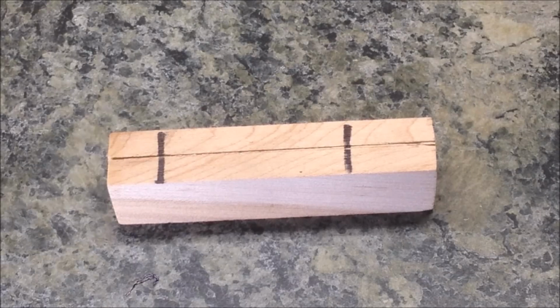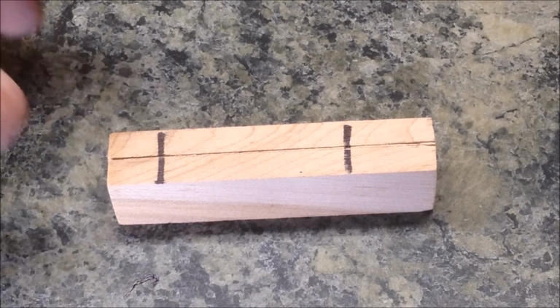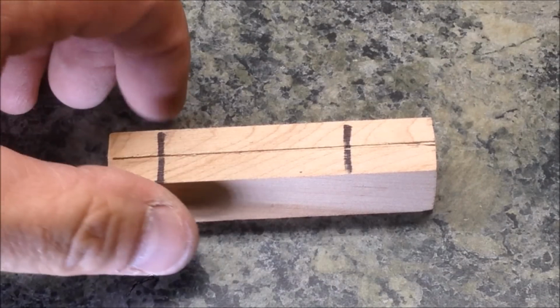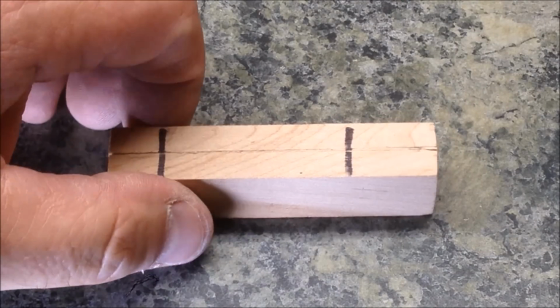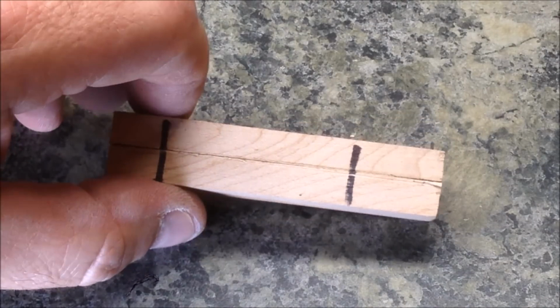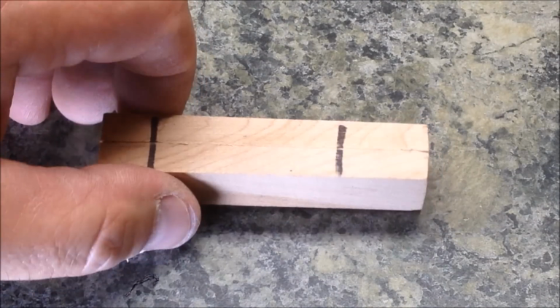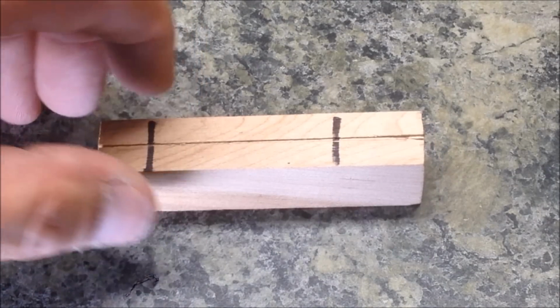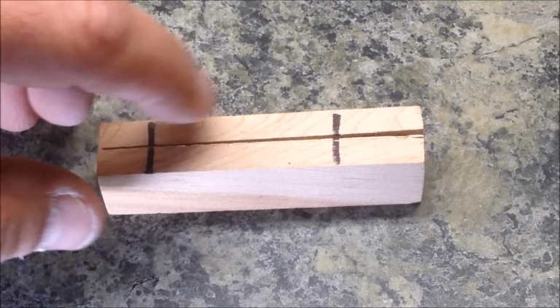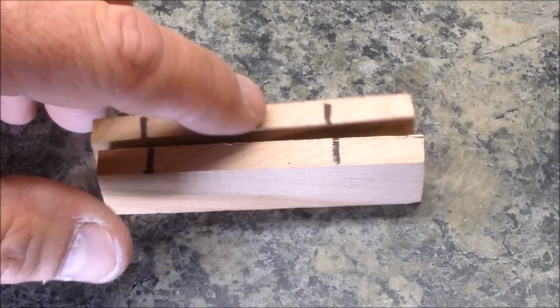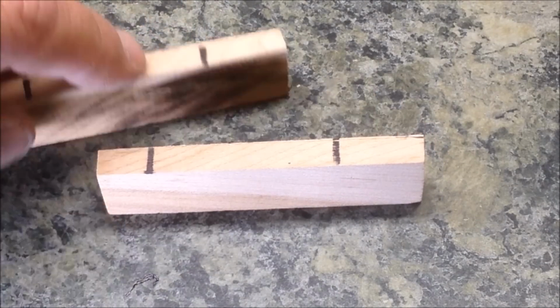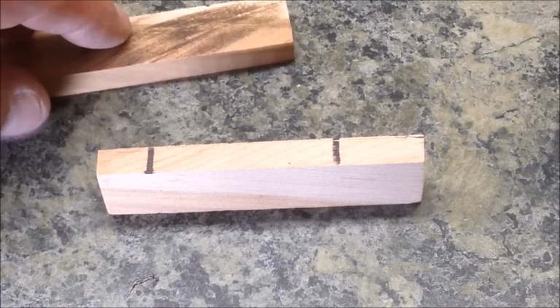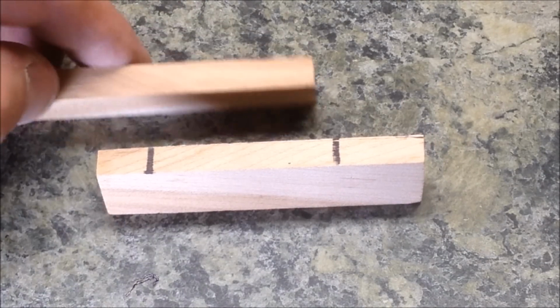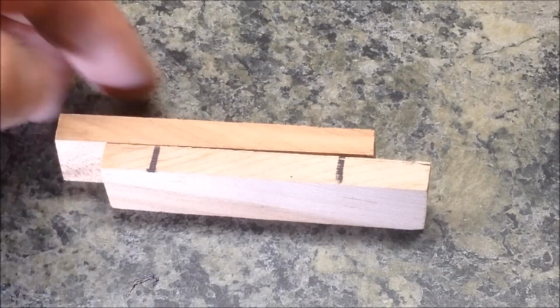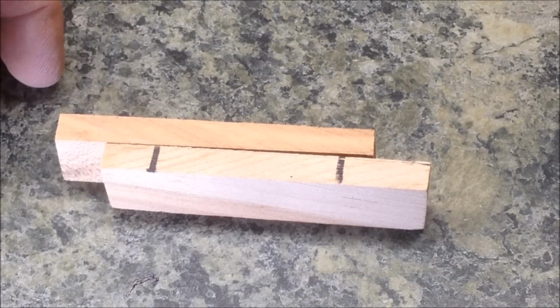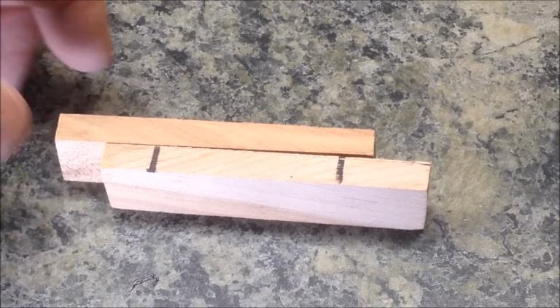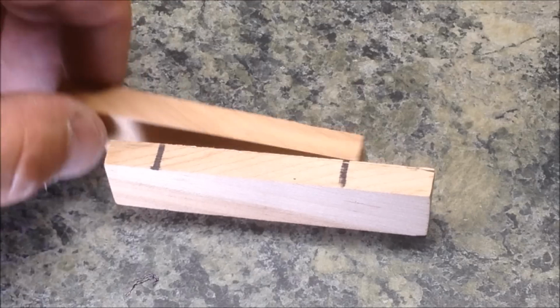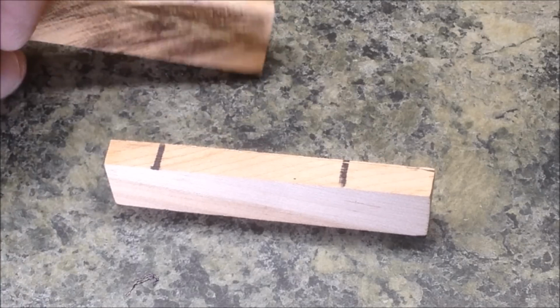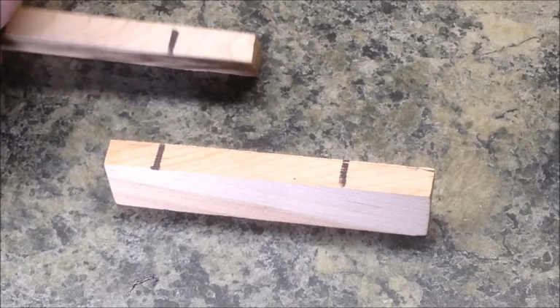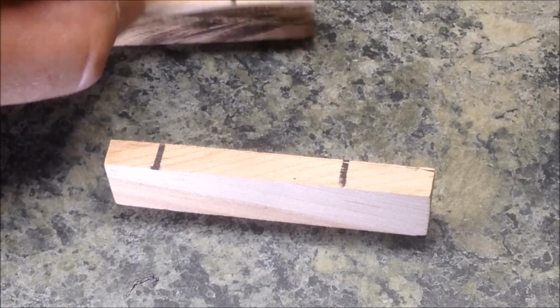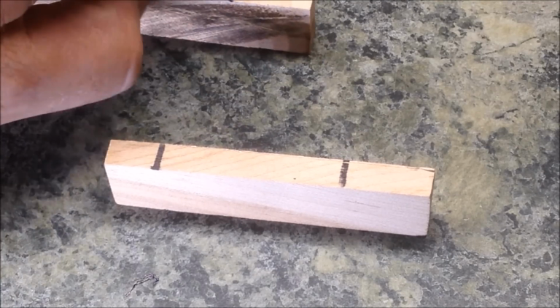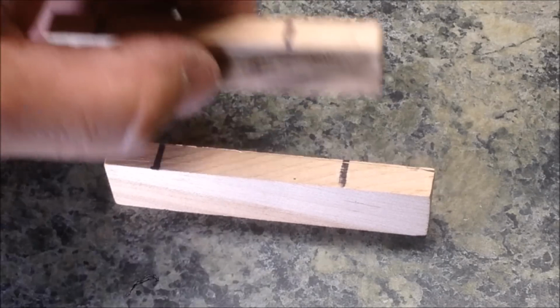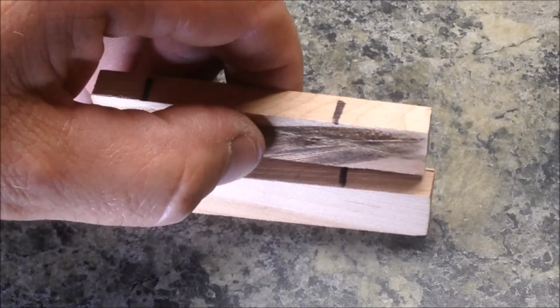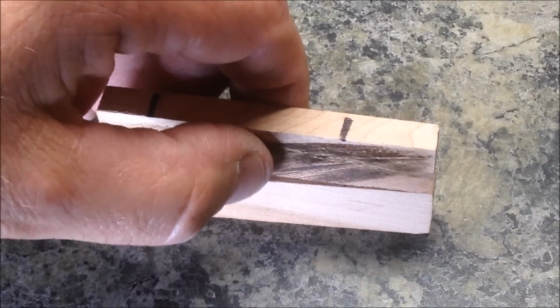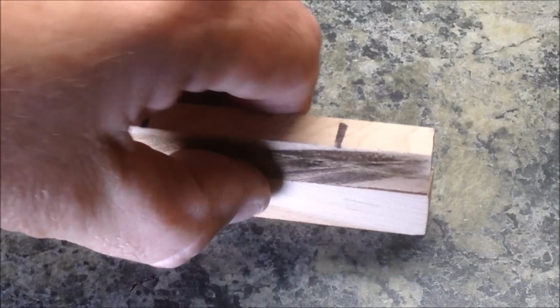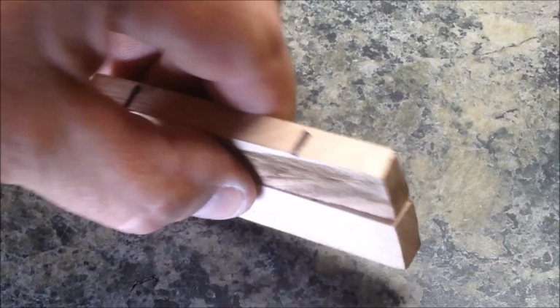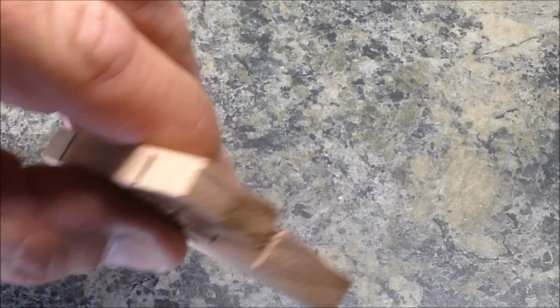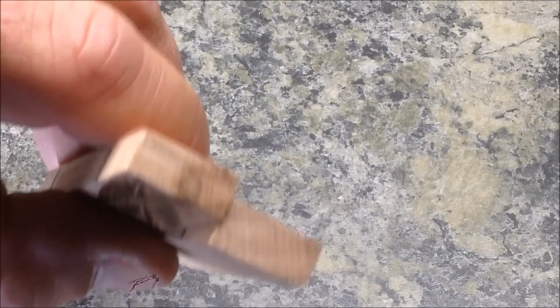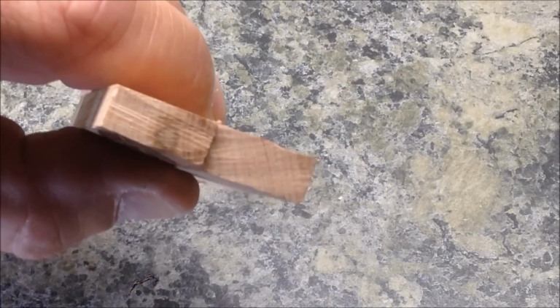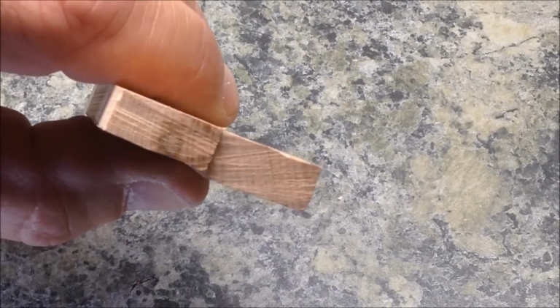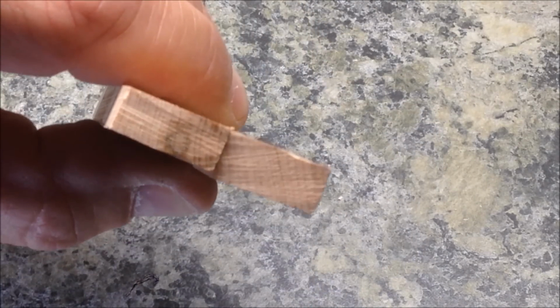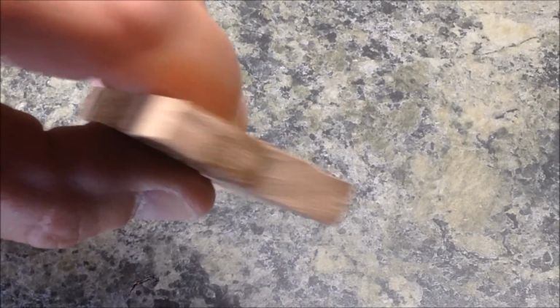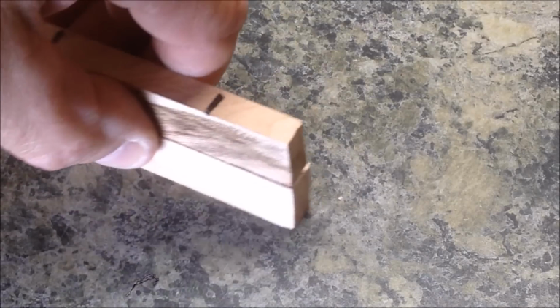Here is my blank right off of the table saw. I drew a couple of lines so that I wouldn't accidentally glue it up incorrectly. If you take a look at the thickness of the two blanks you'll see that they are exactly the same thickness.